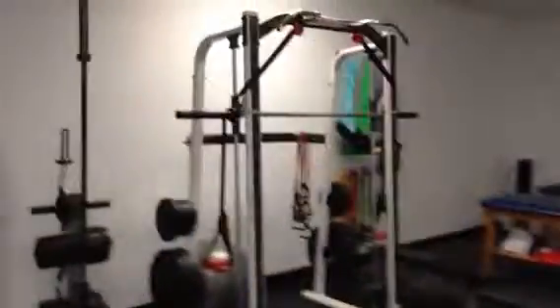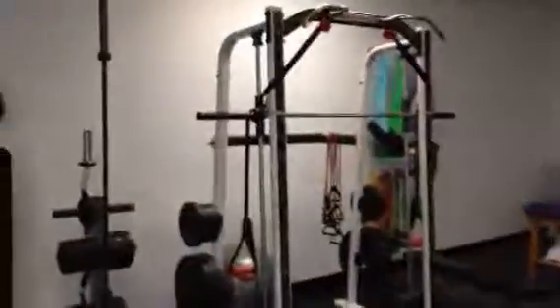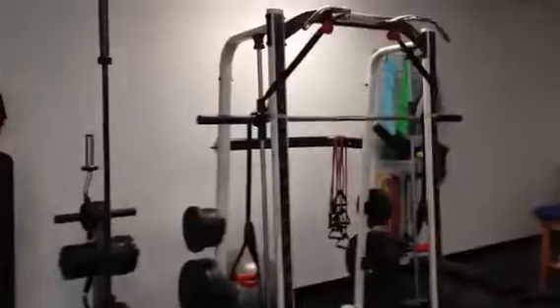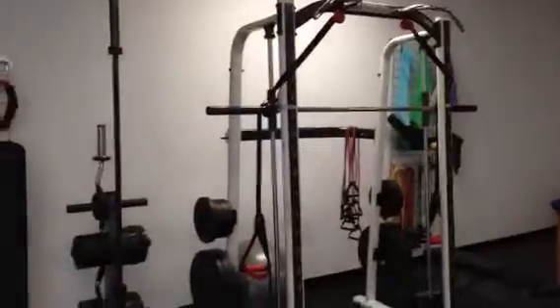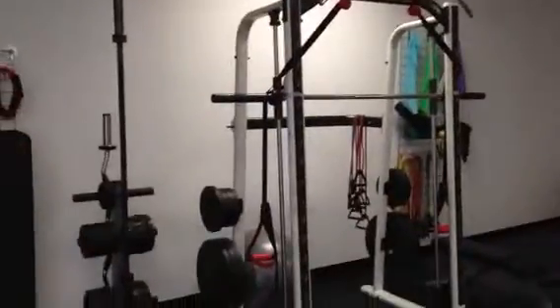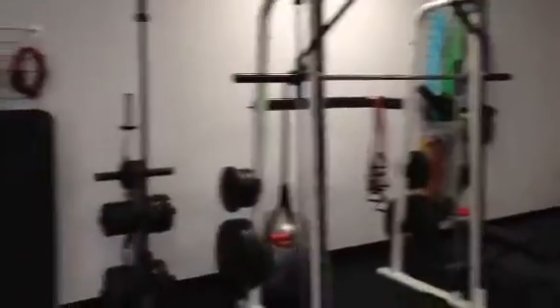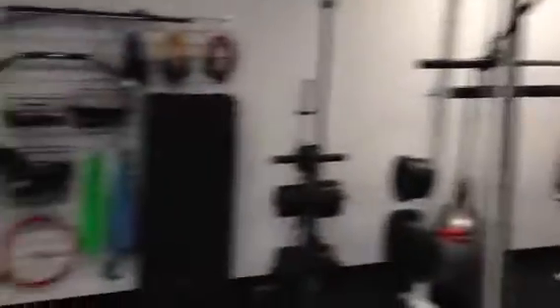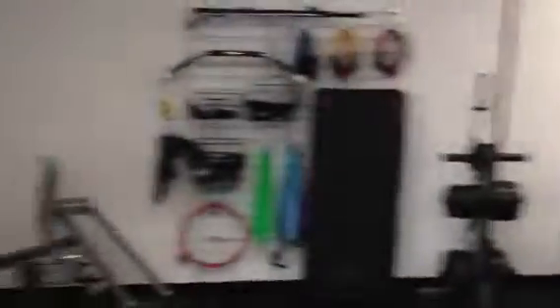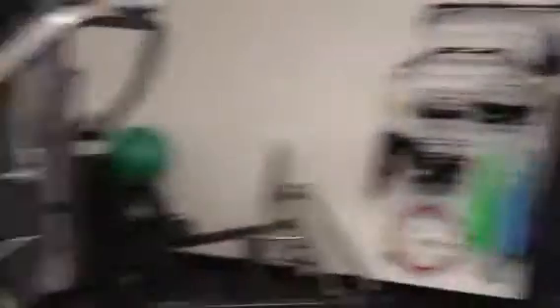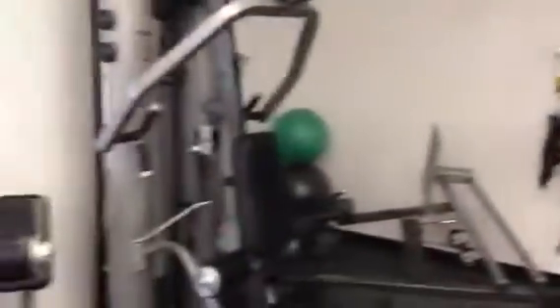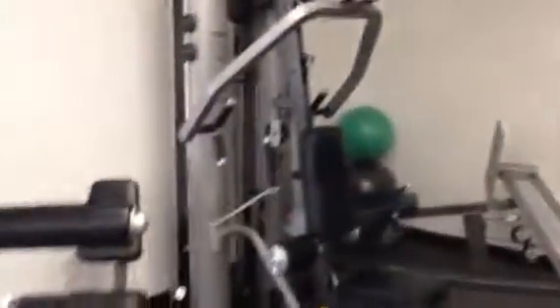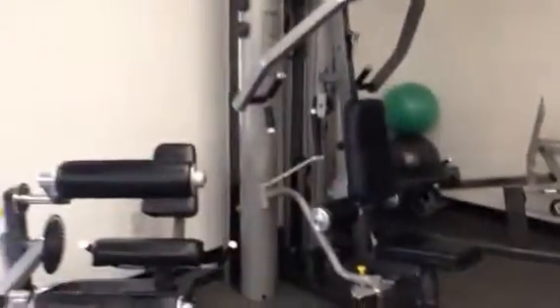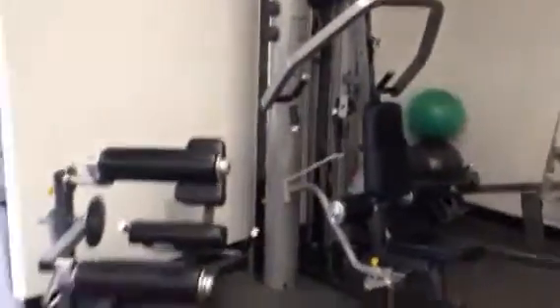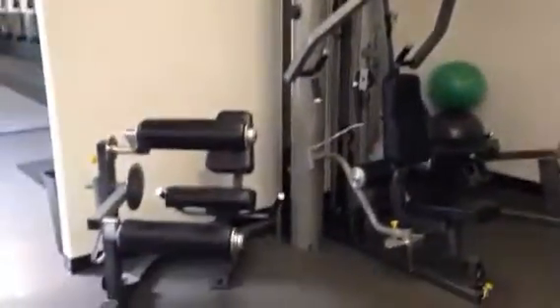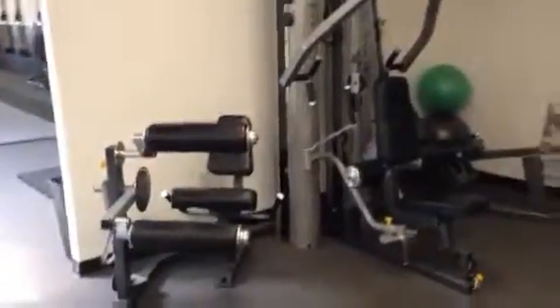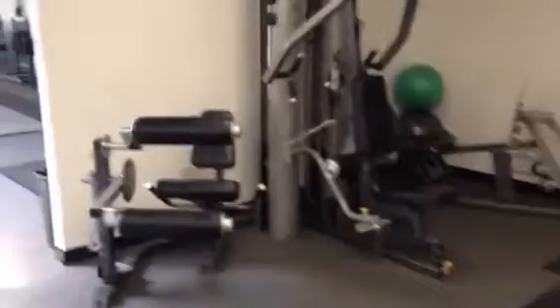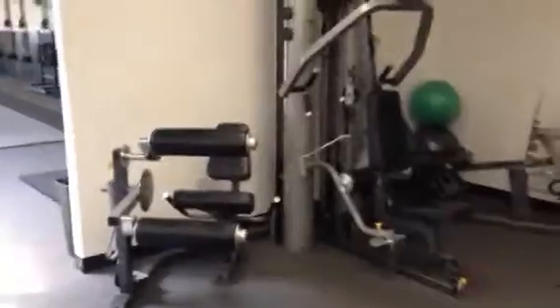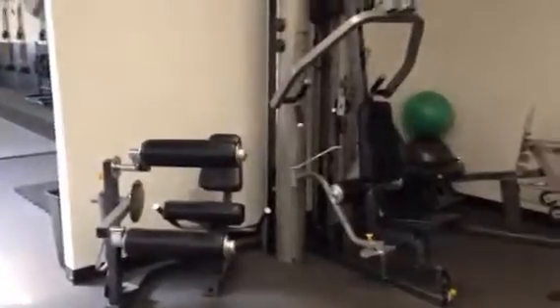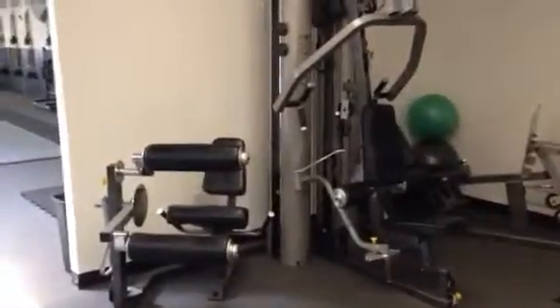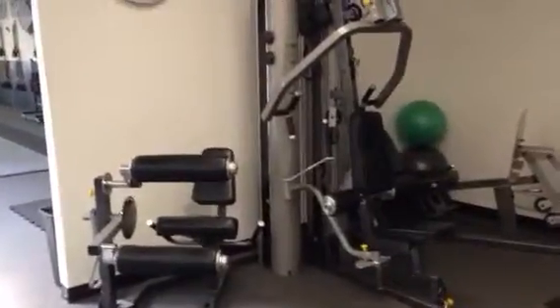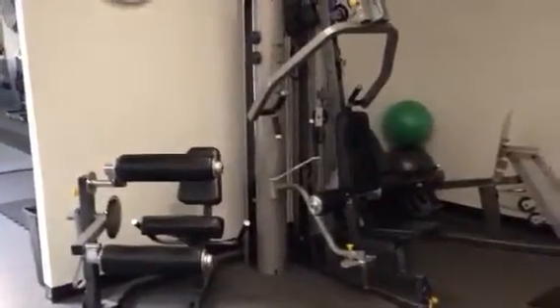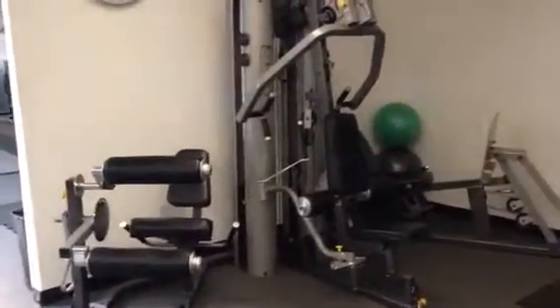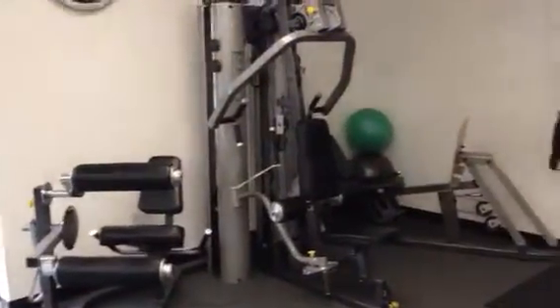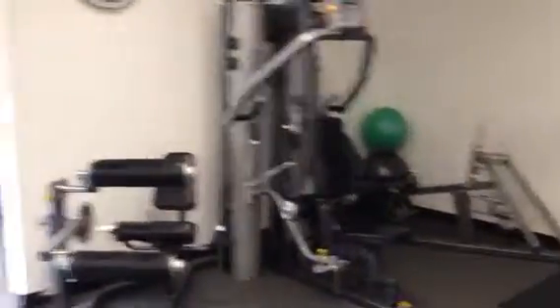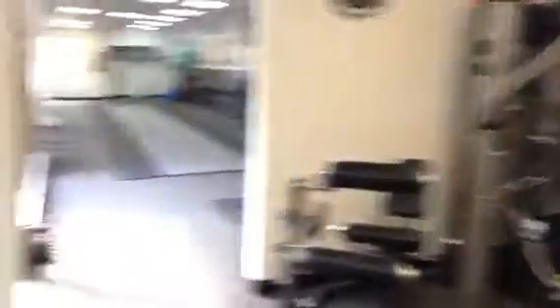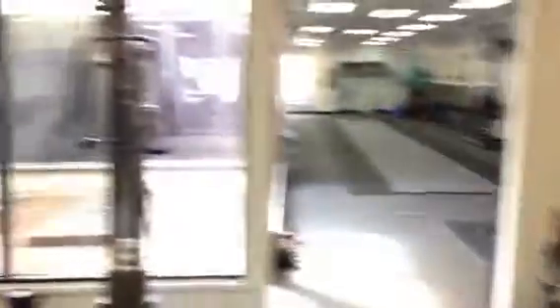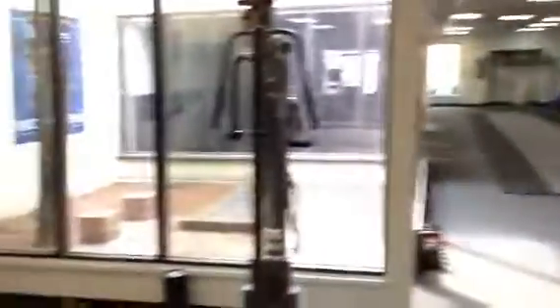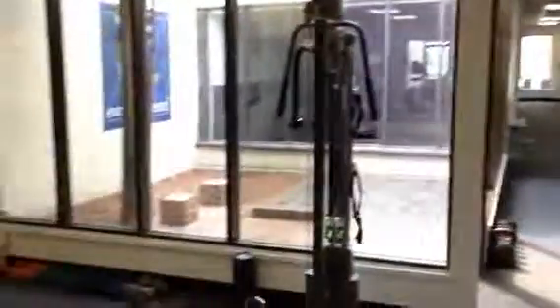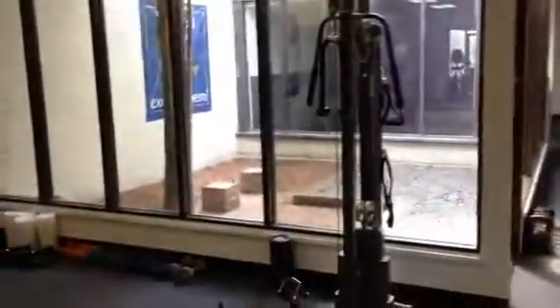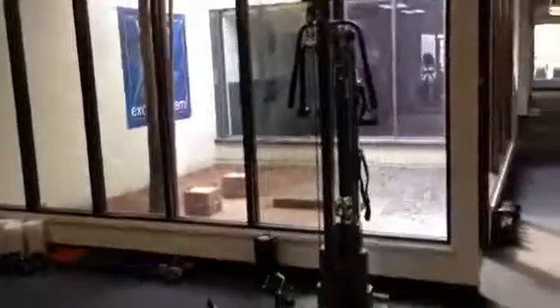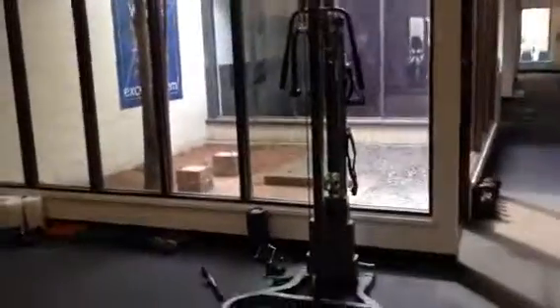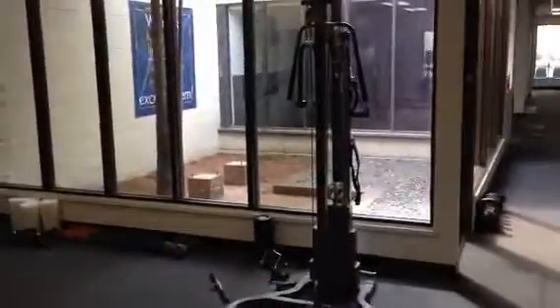We've got our smith machine with another little TRX suspension trainer here. We've got one of our selectorized pieces — leg extension, leg curl, lat pull, chest press, leg press — and we have our ever-beloved little functional trainer here.